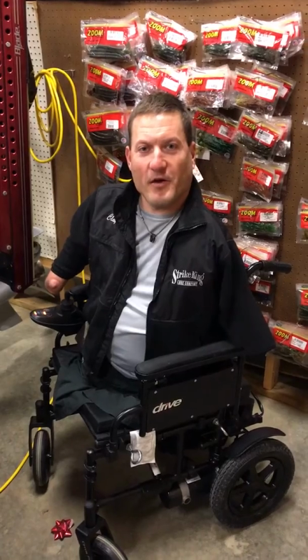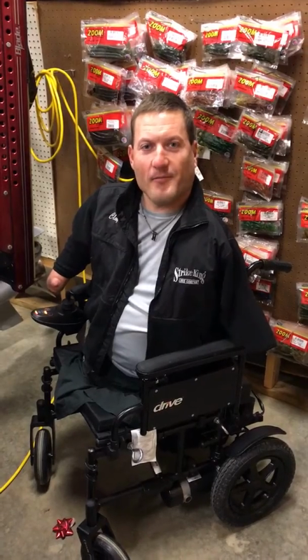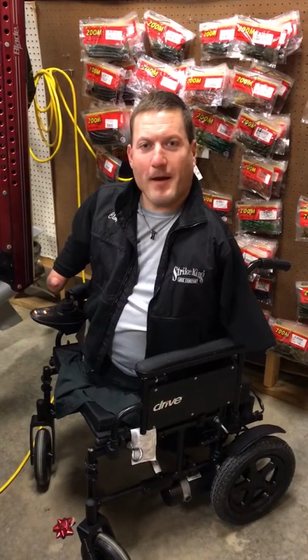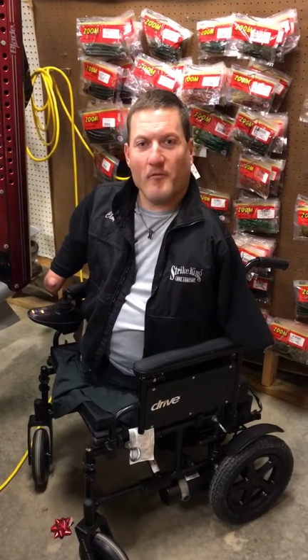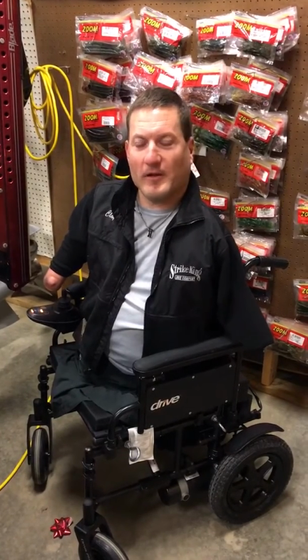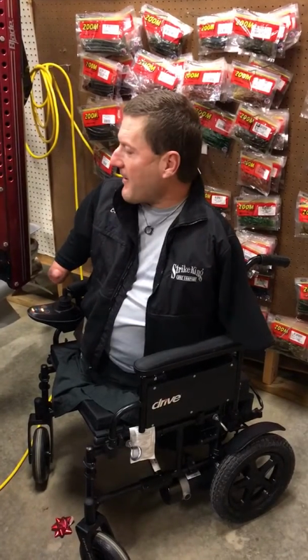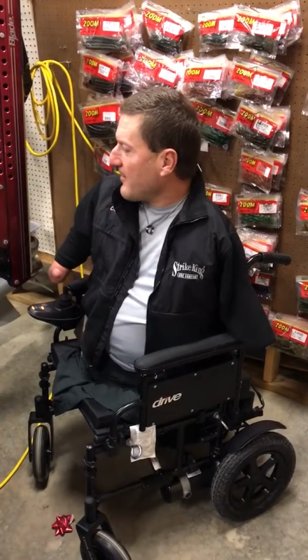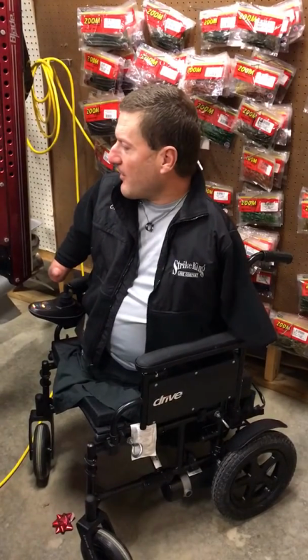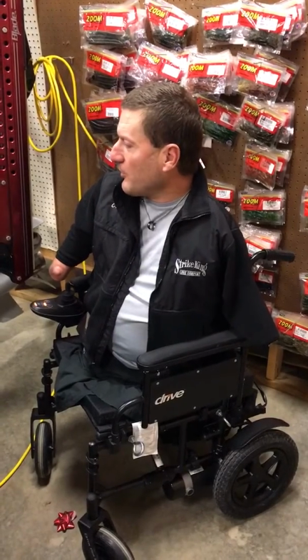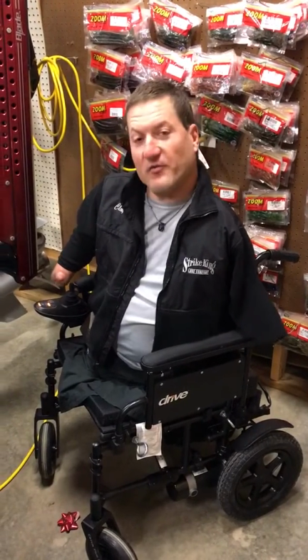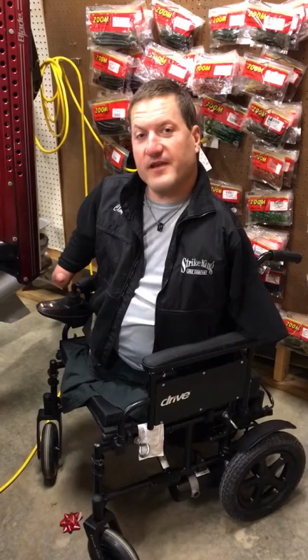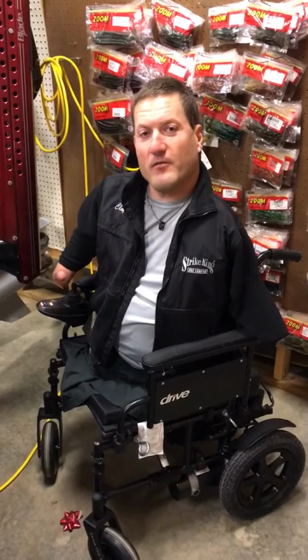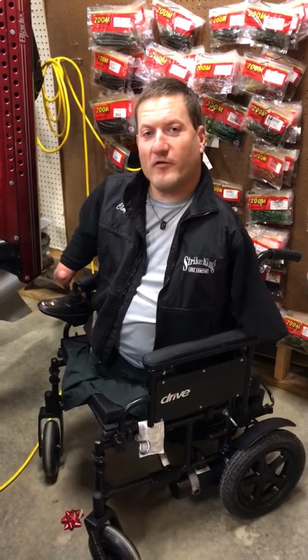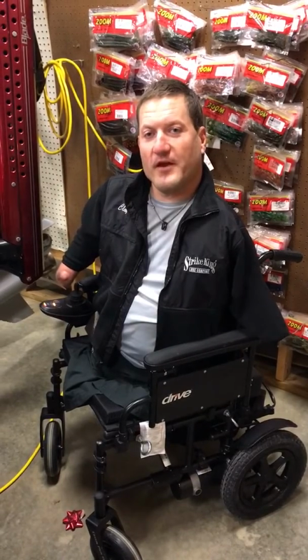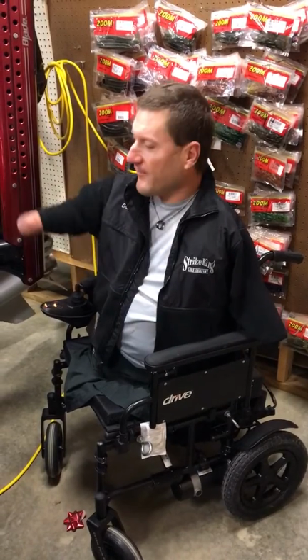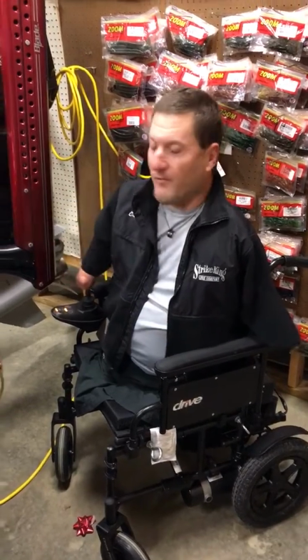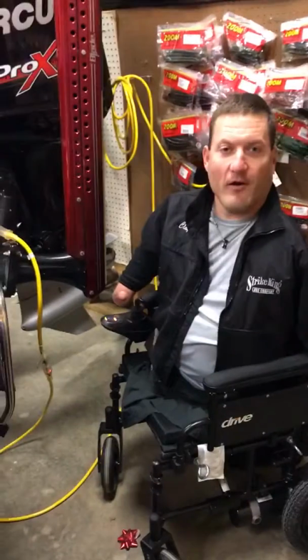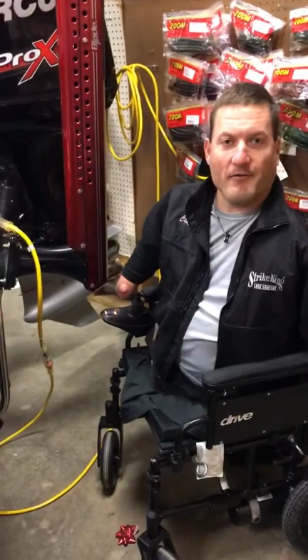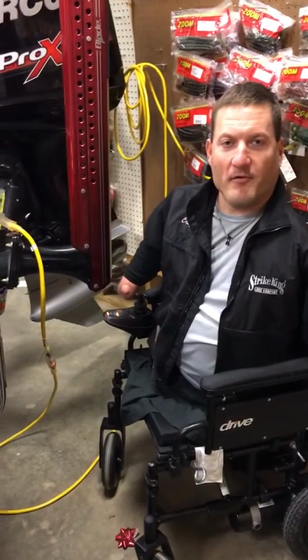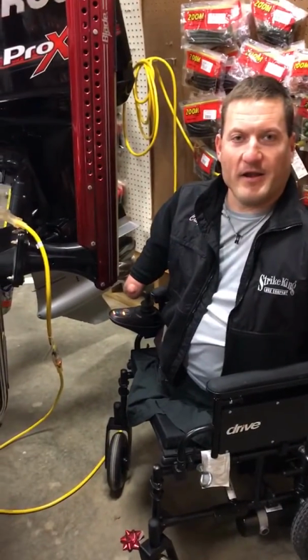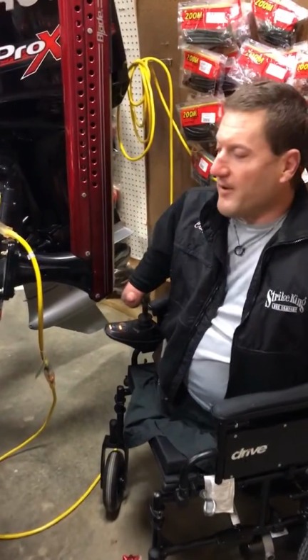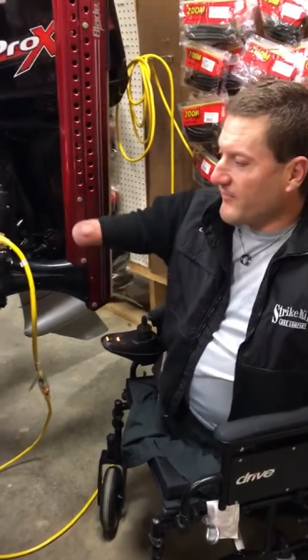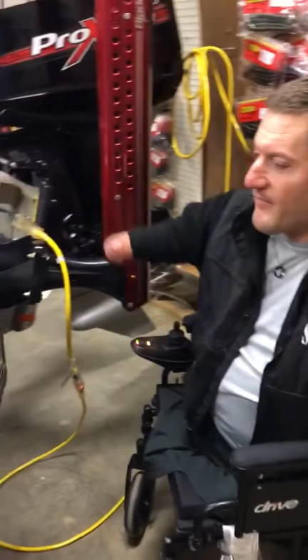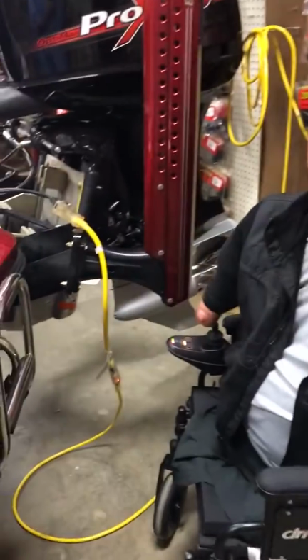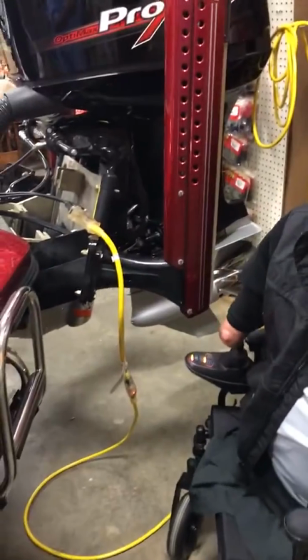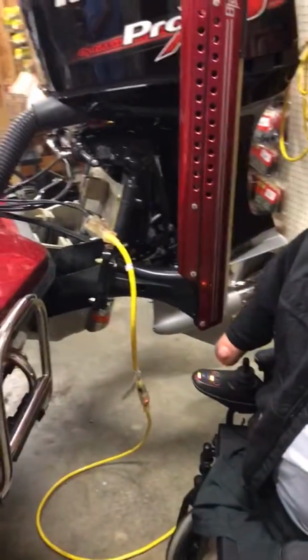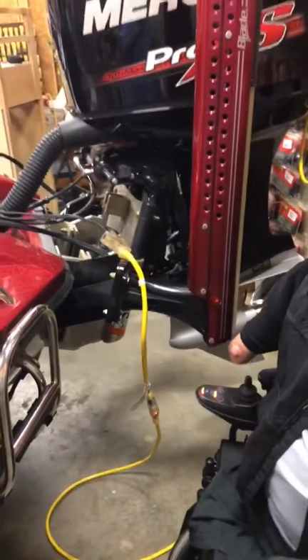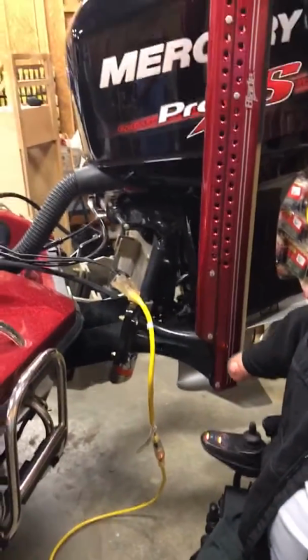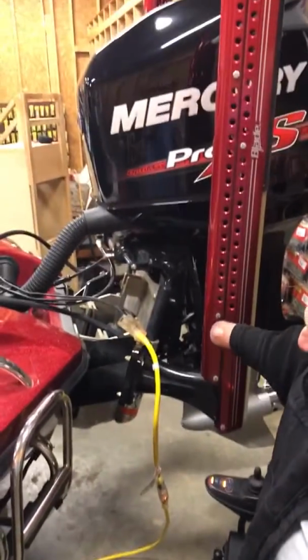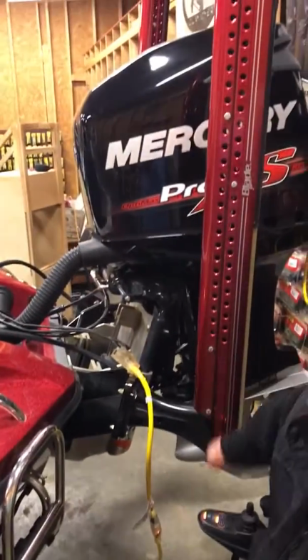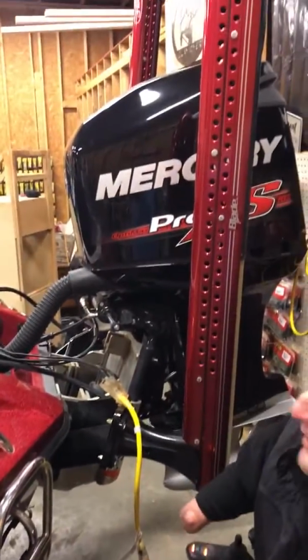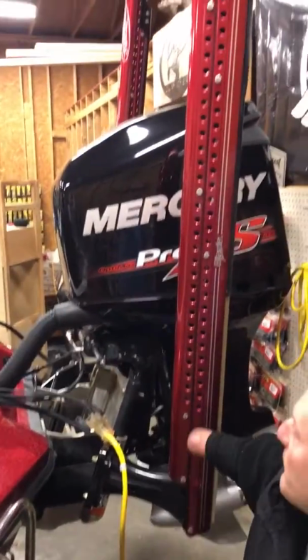What's up guys? Bassmaster Opens Pro Clay Dyer here. You looking for that 2018 boat to start the tournament season in? Well guess what? Mine's available and ready to go. This is a 2017 Ranger Z521. I'll show you how we got it equipped real quick.